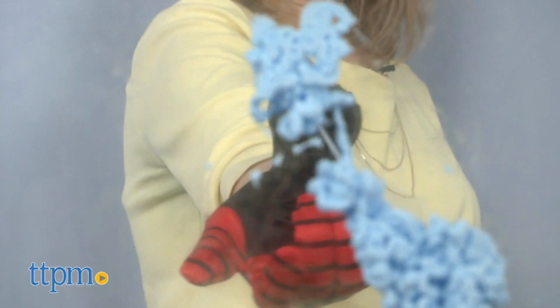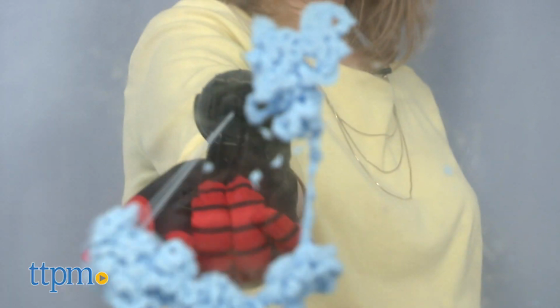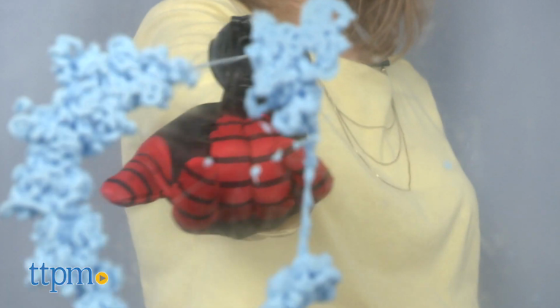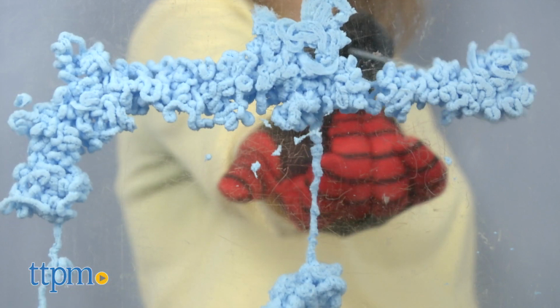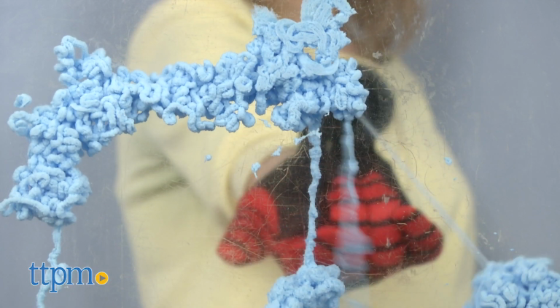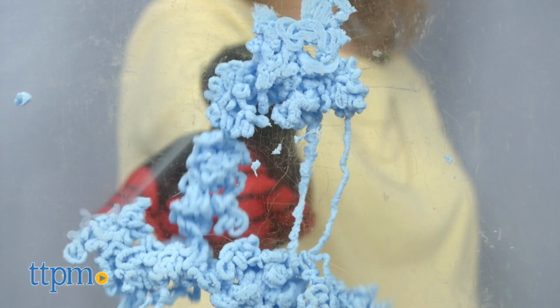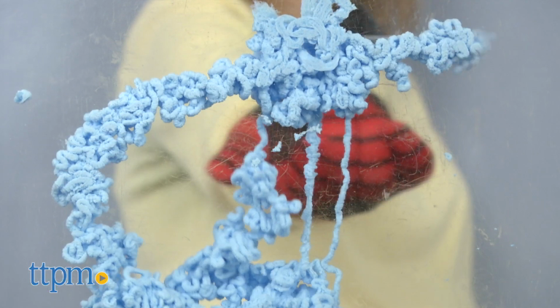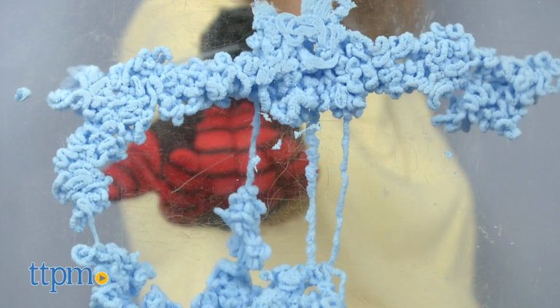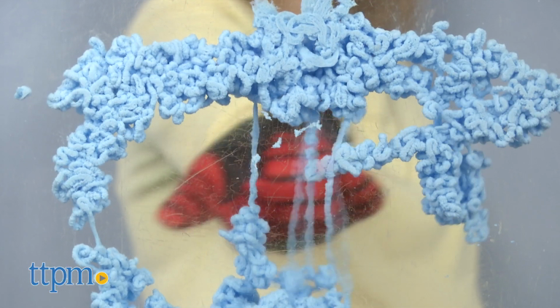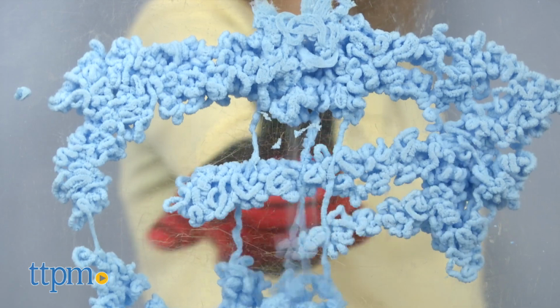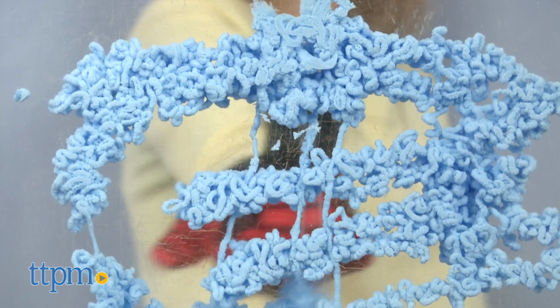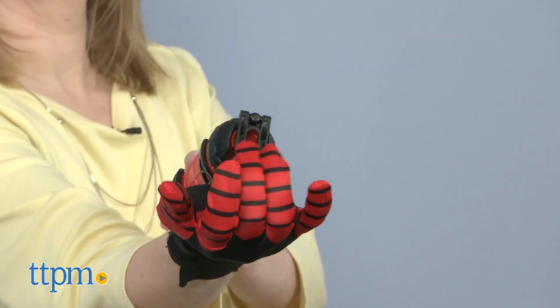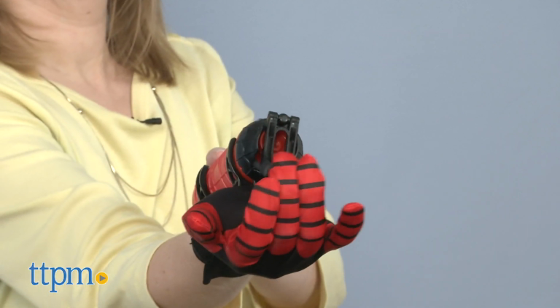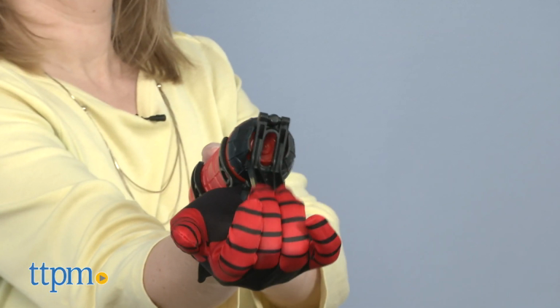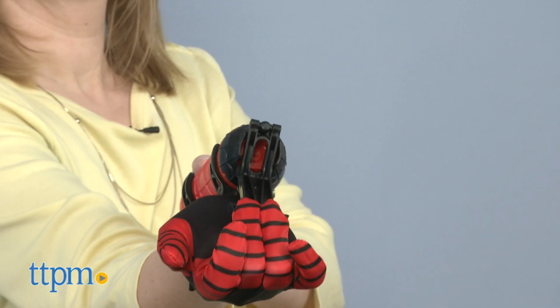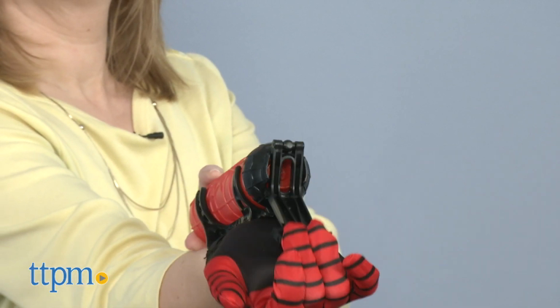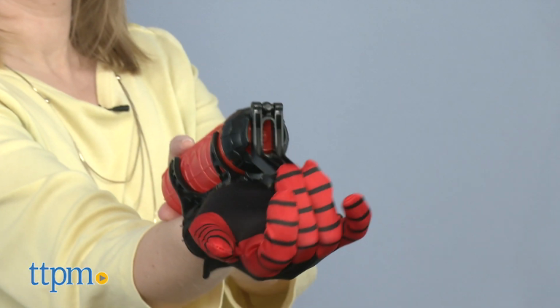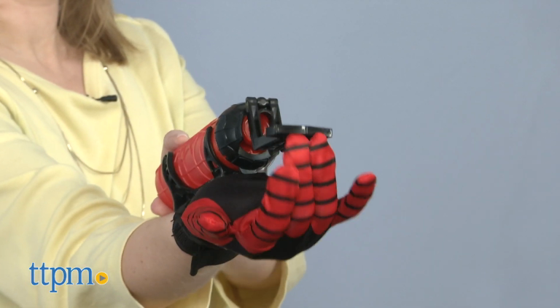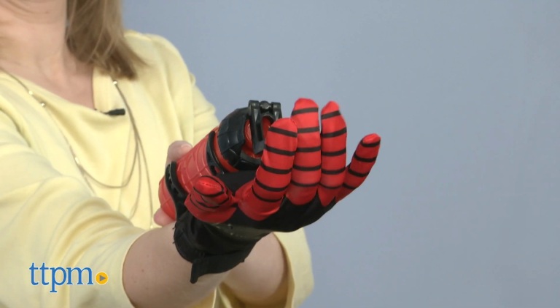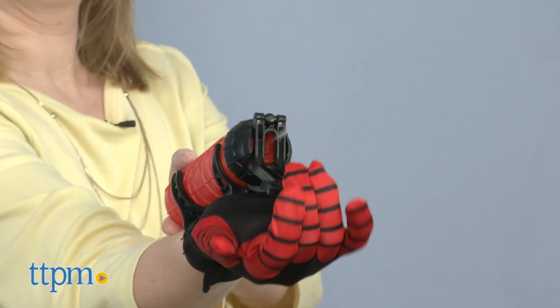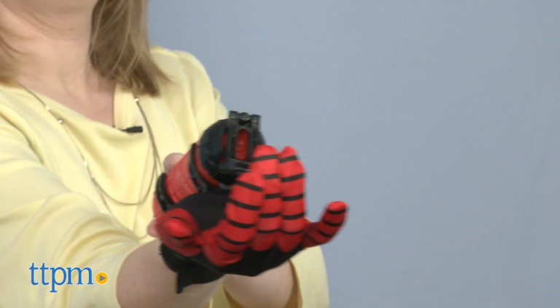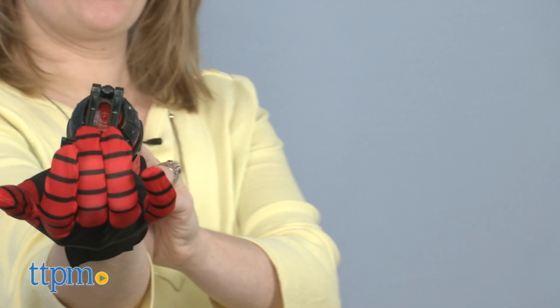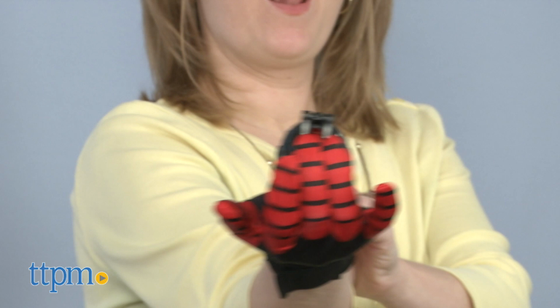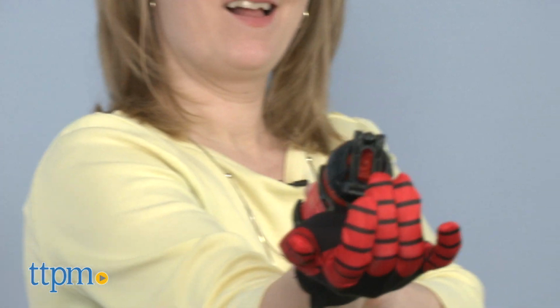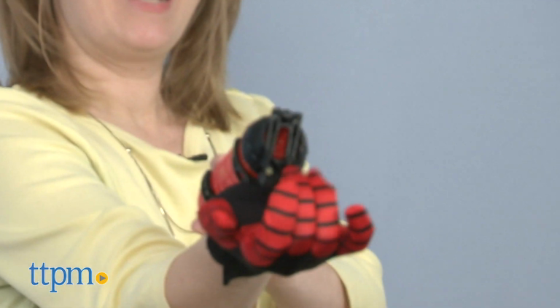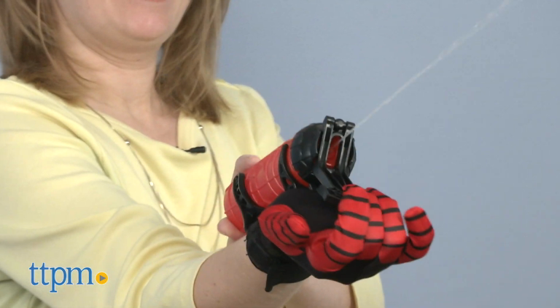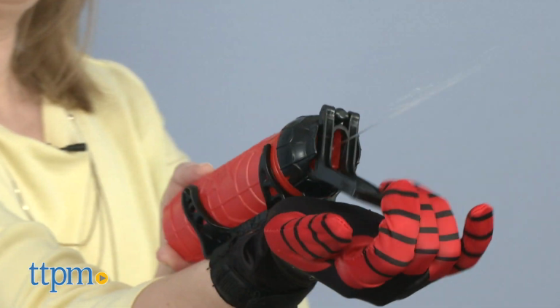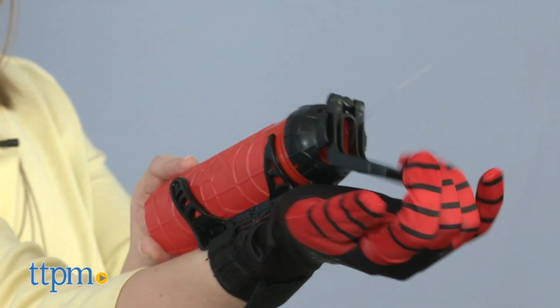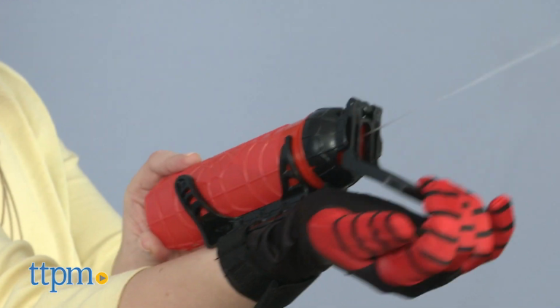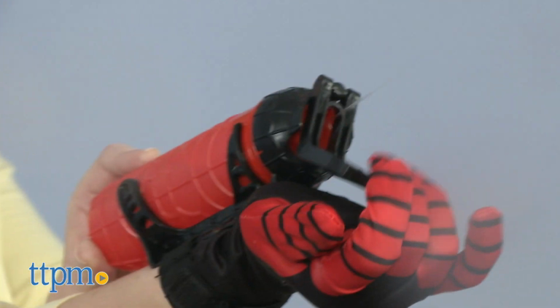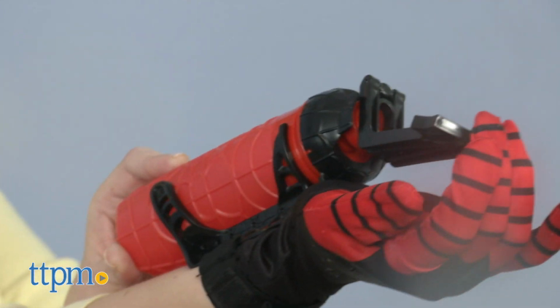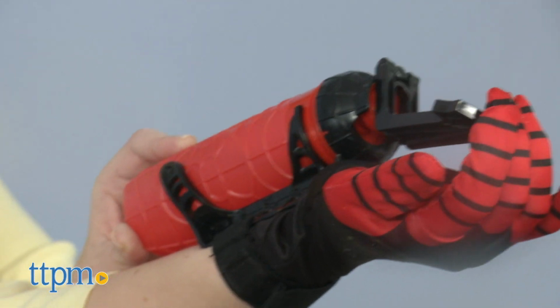For both of these, you'll need to make sure you shake the can well before using and pump the trigger with the water bottle a few times to prime it. Each of these is sold separately, but no matter which one kids go with, they'll have fun blasting the bad guys just like a favorite superhero.